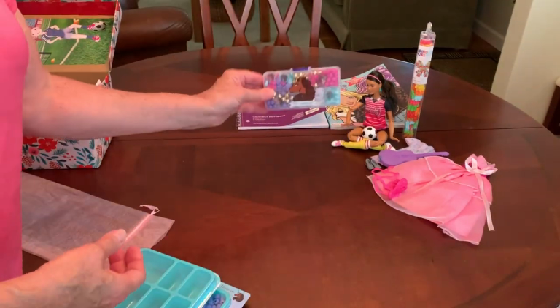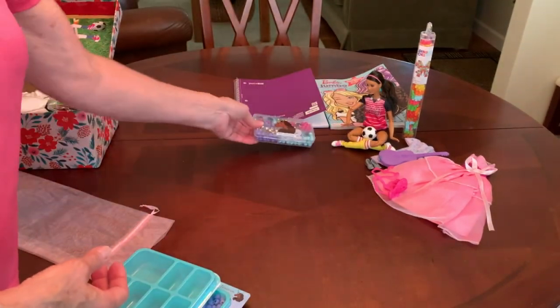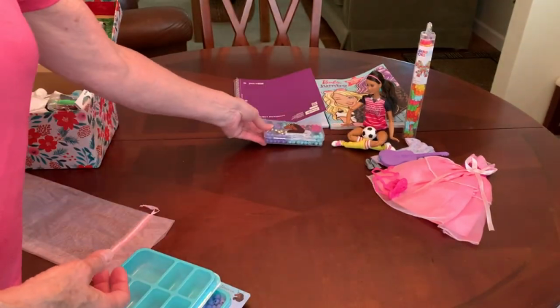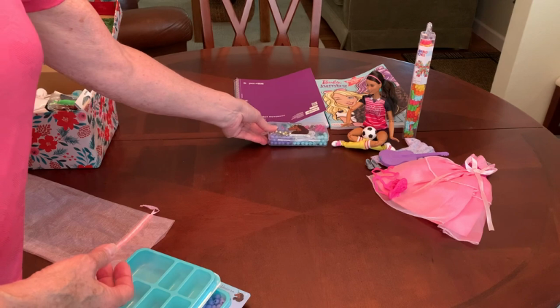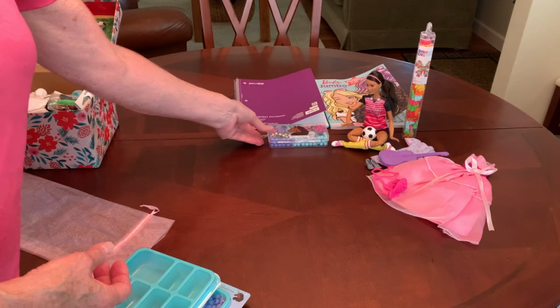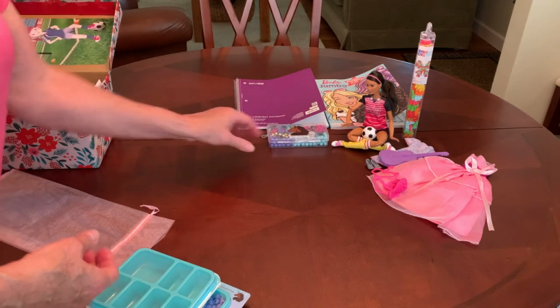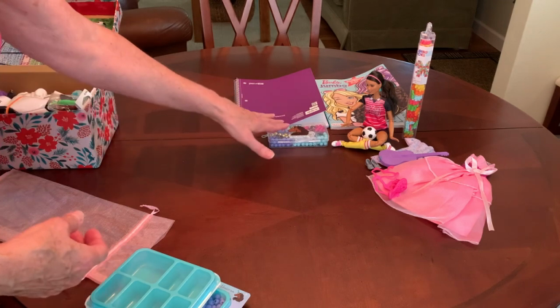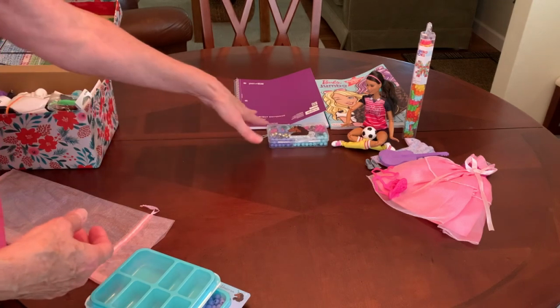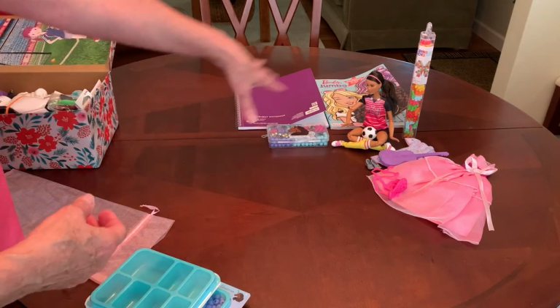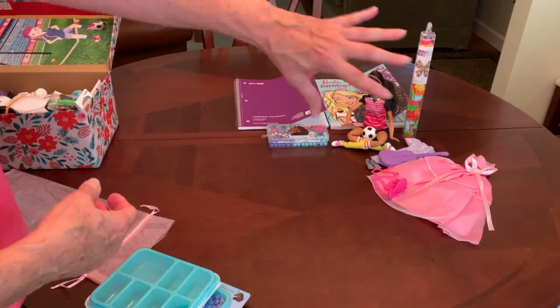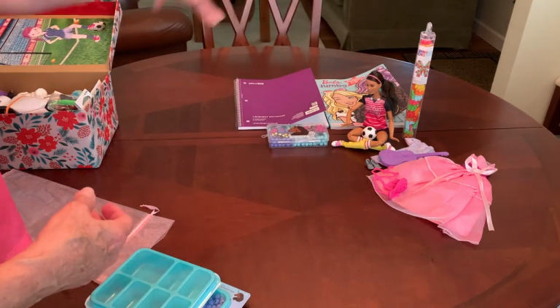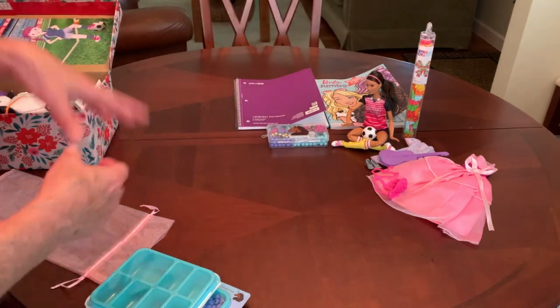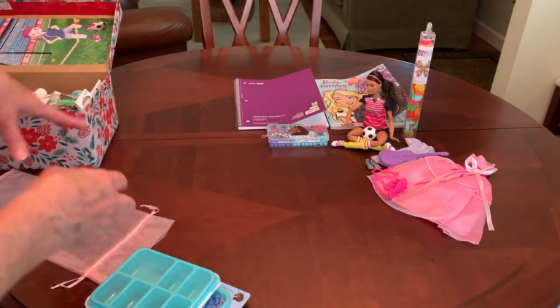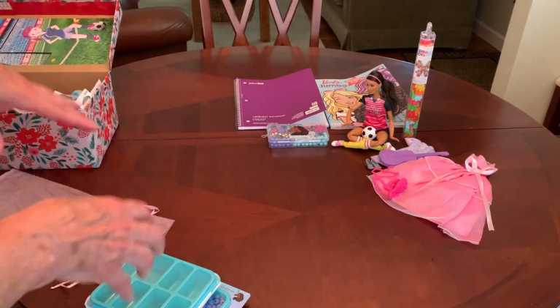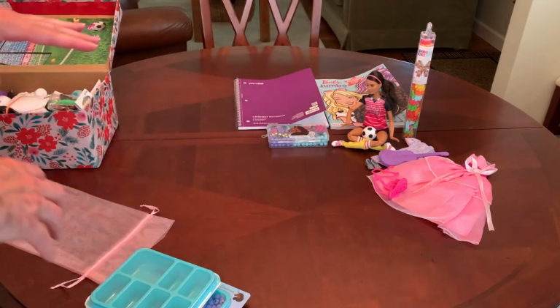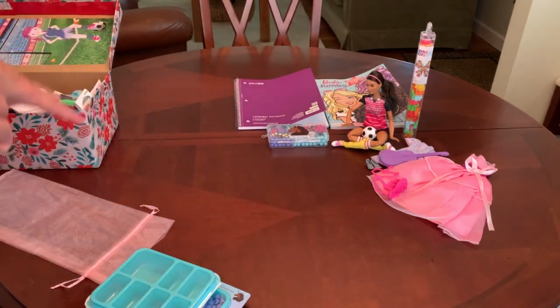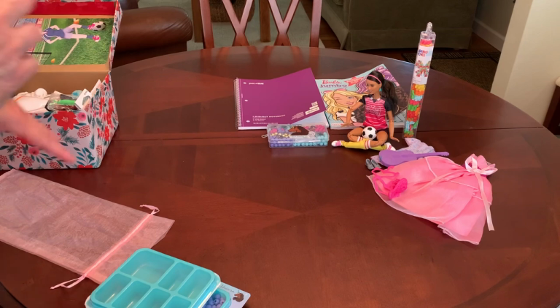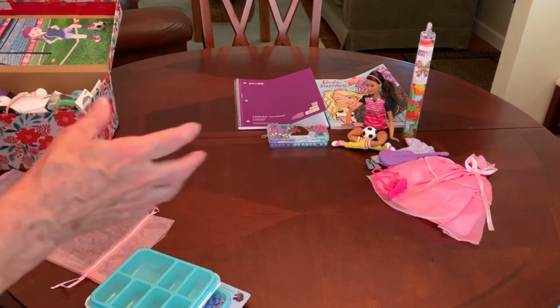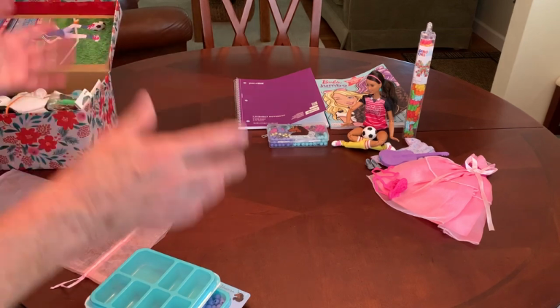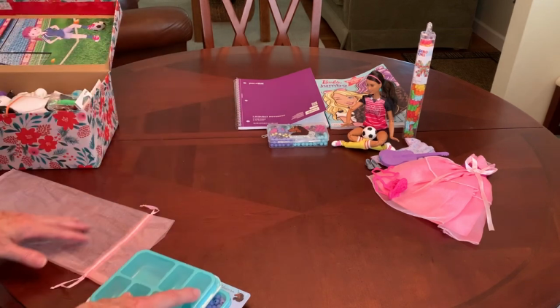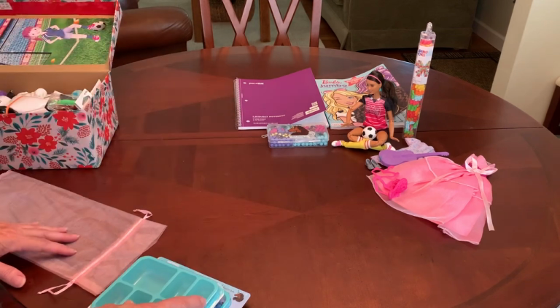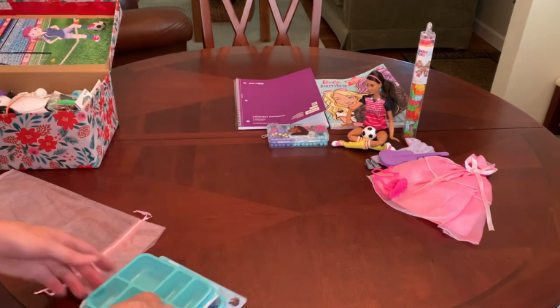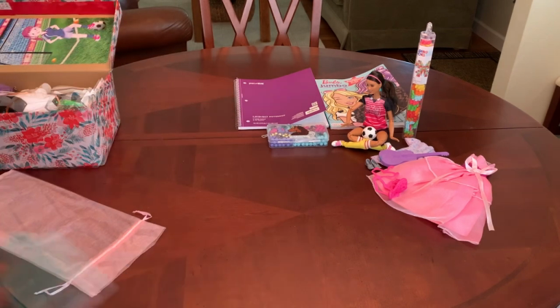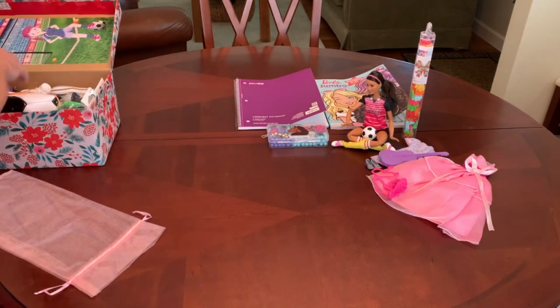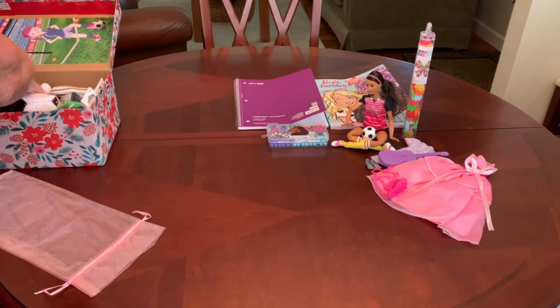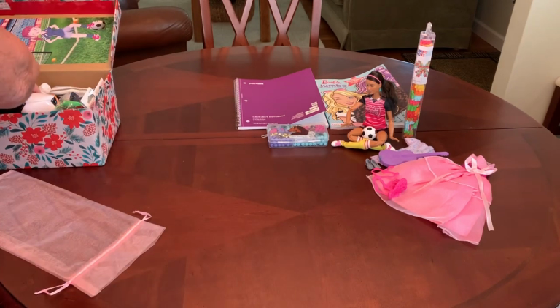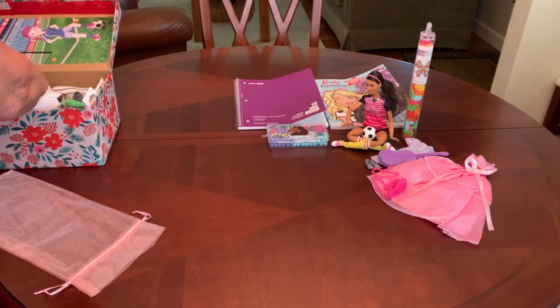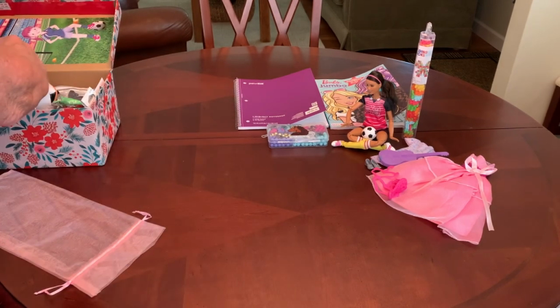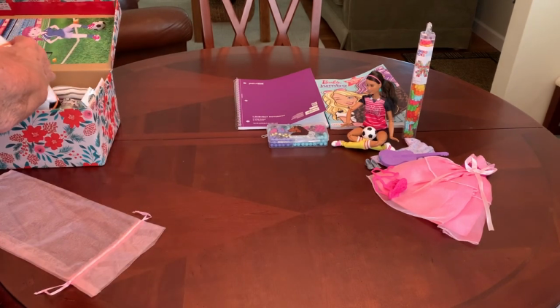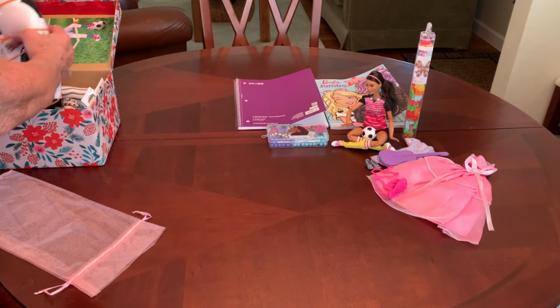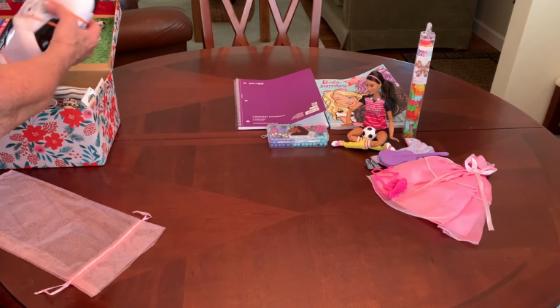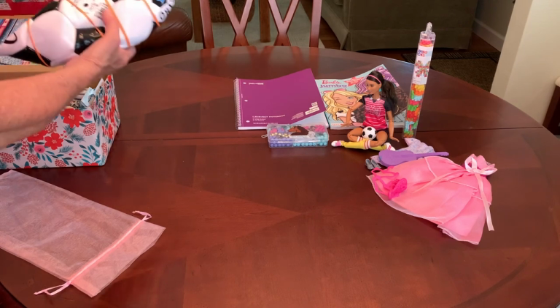Long story short, she's got a bead kit. I love the colors — all the colors in this shoebox are purple, pink, and aqua. So she has an awesome soccer ball.